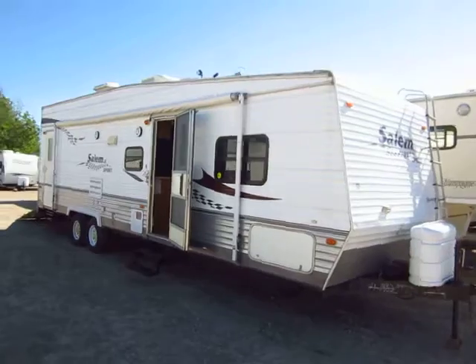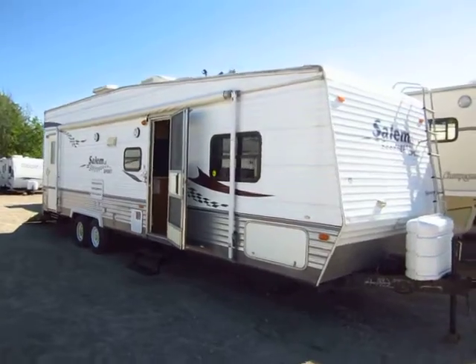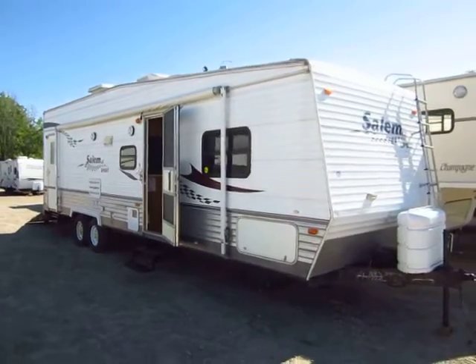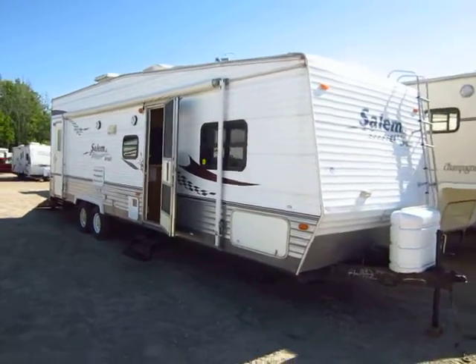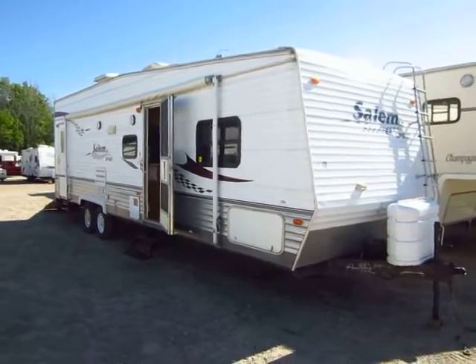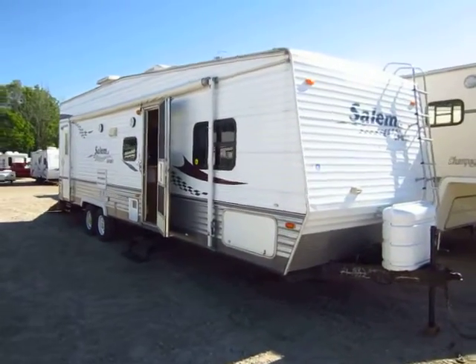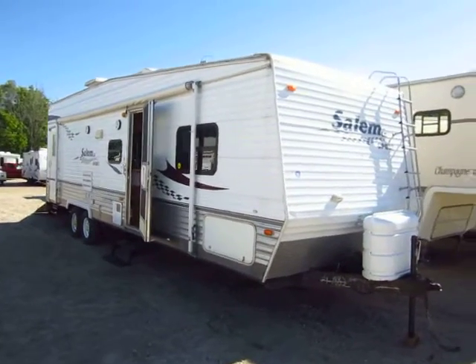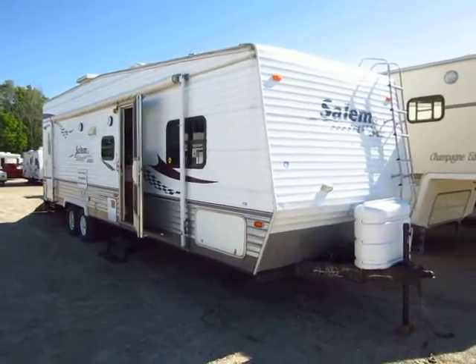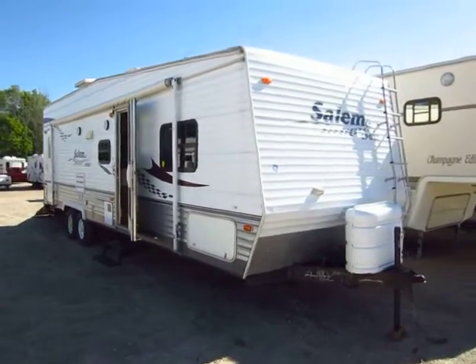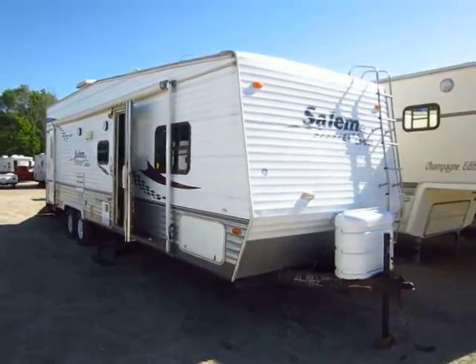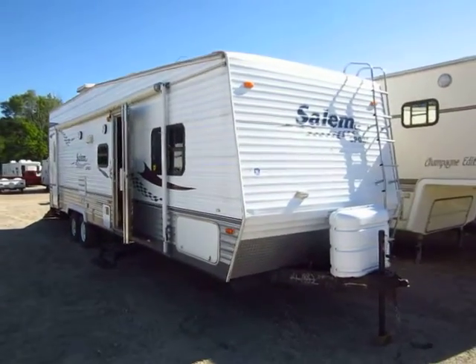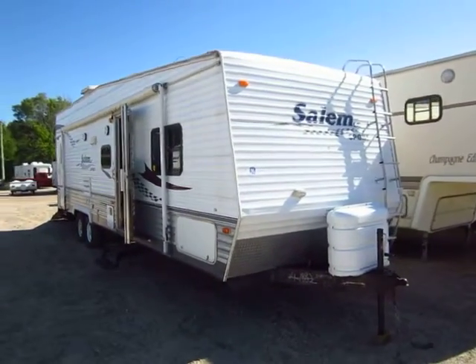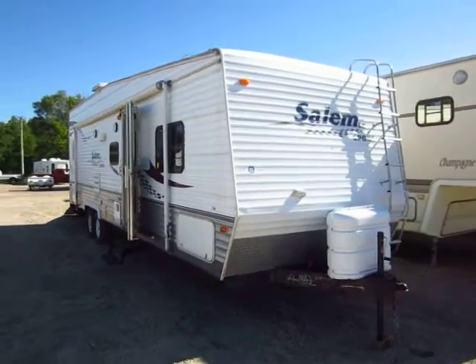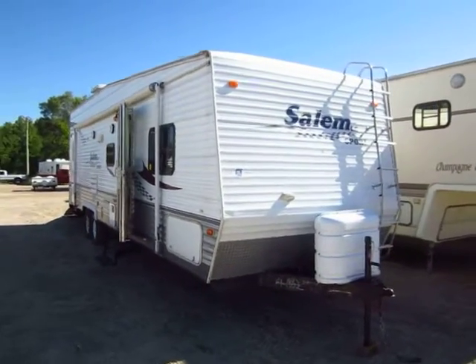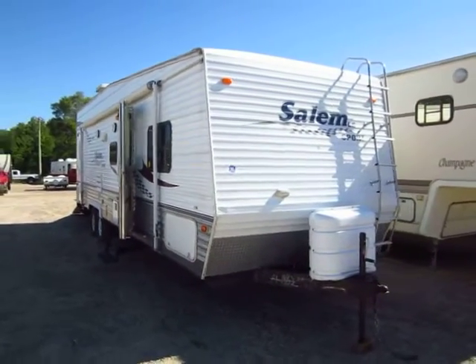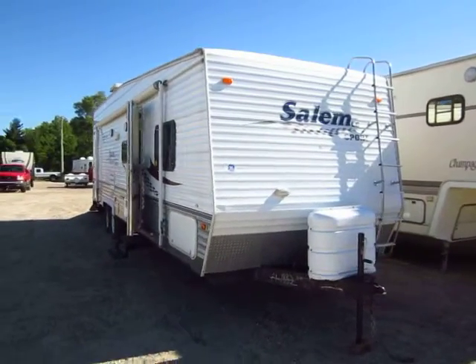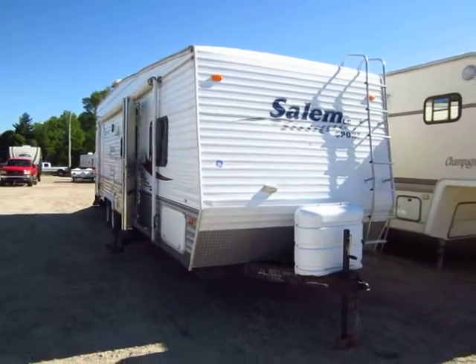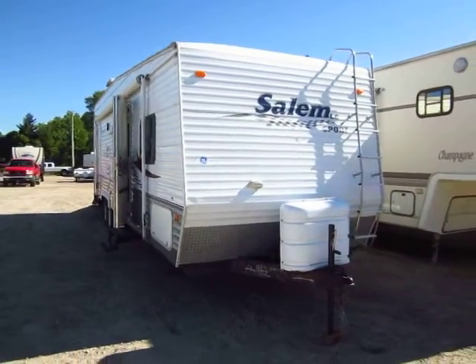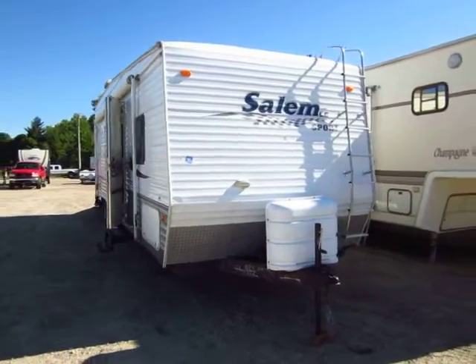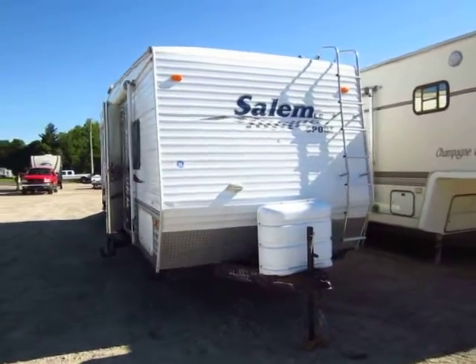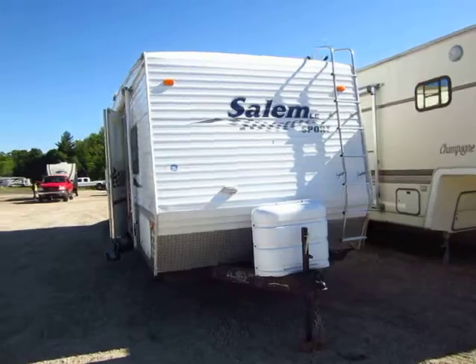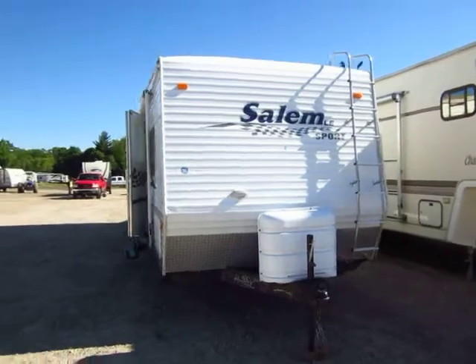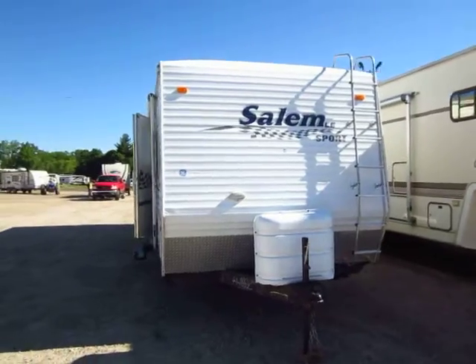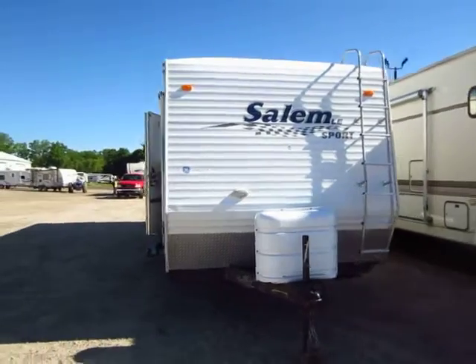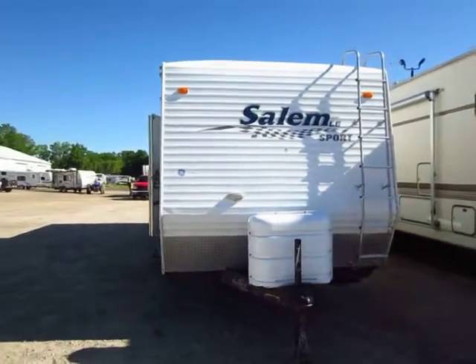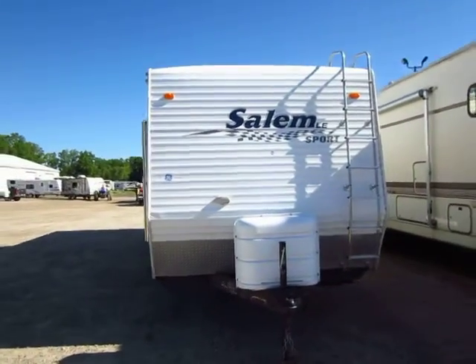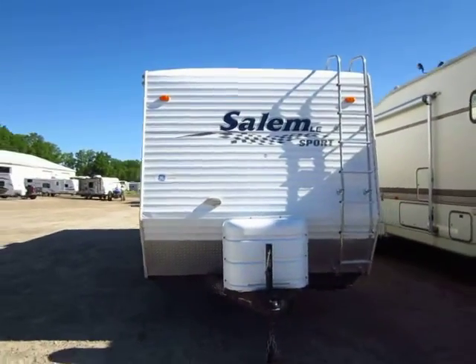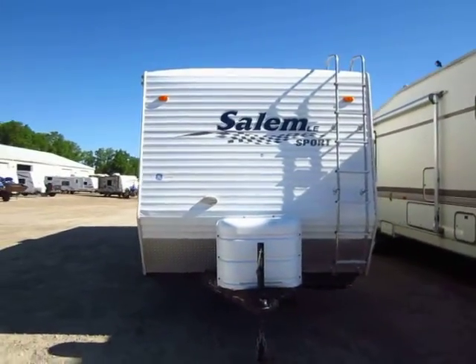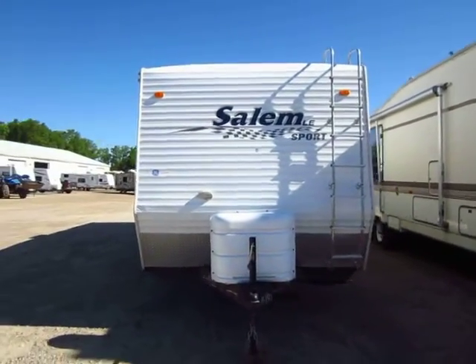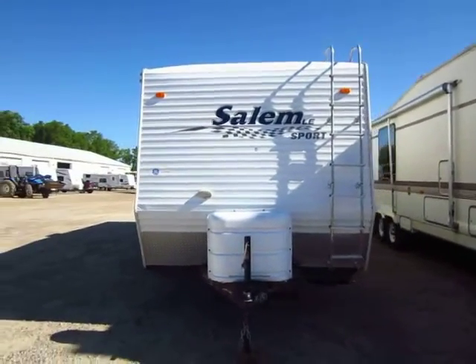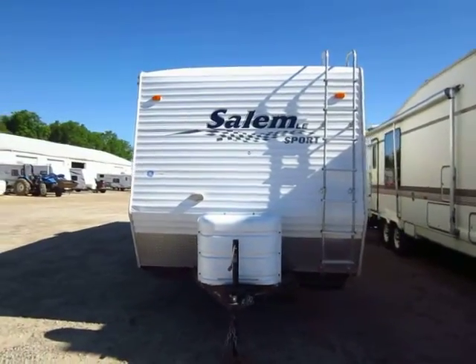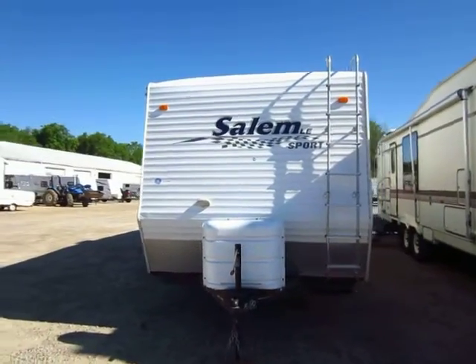Like a lot of toy haulers, this is going to have a front ladder. Obviously you can't put a ladder on the back because the door has to be back there.